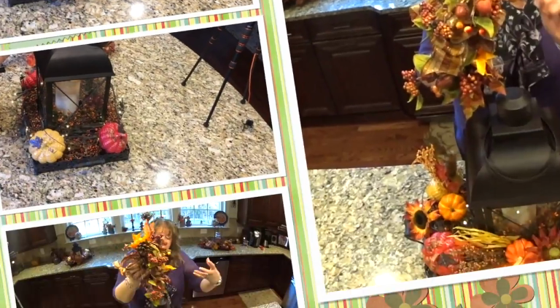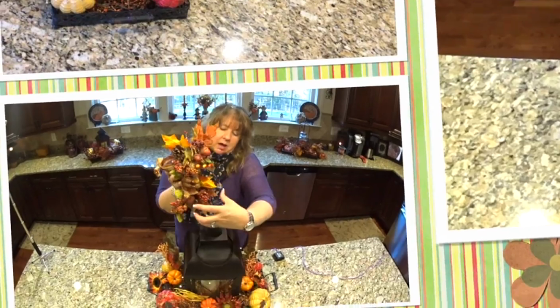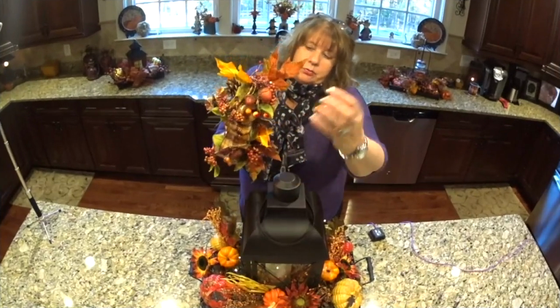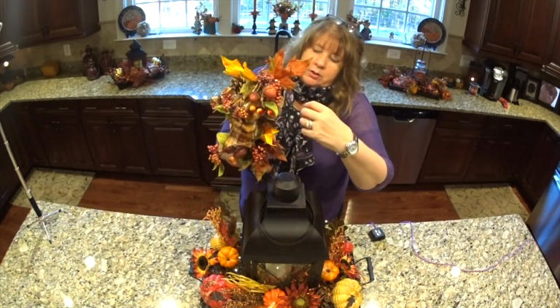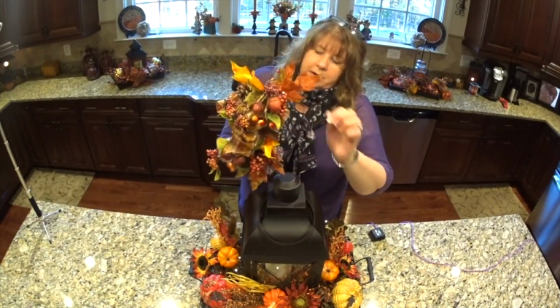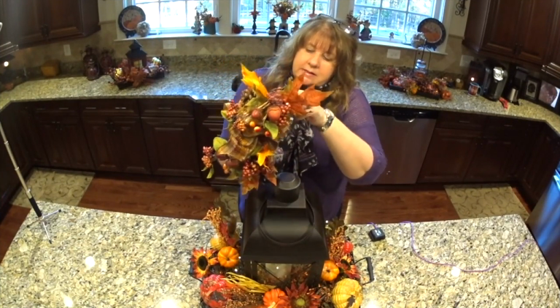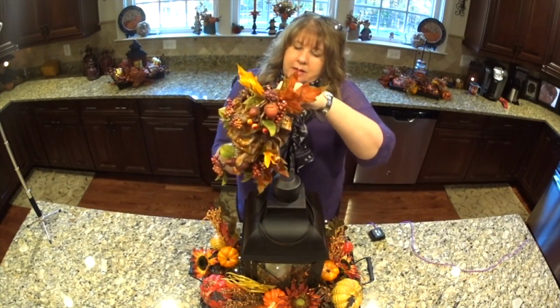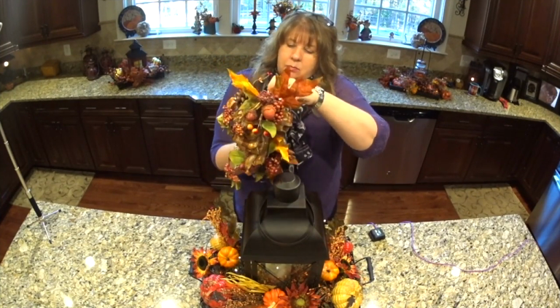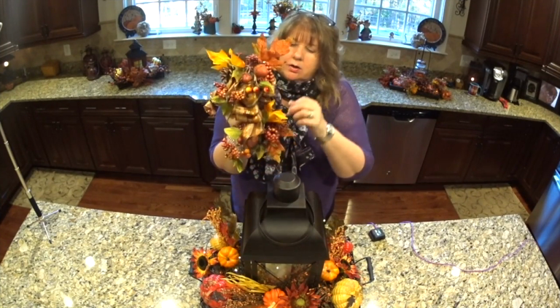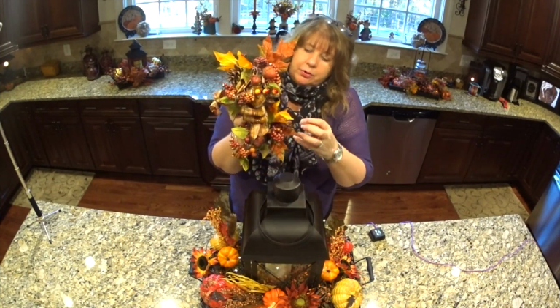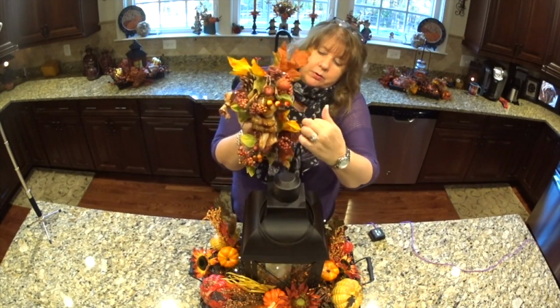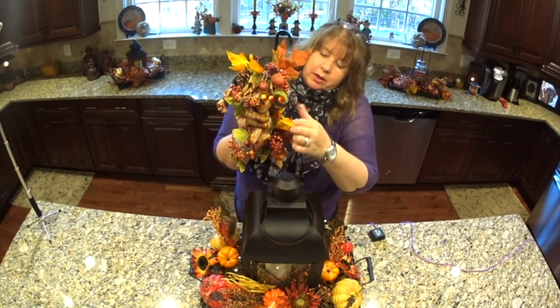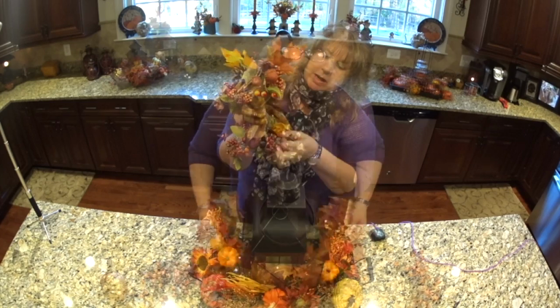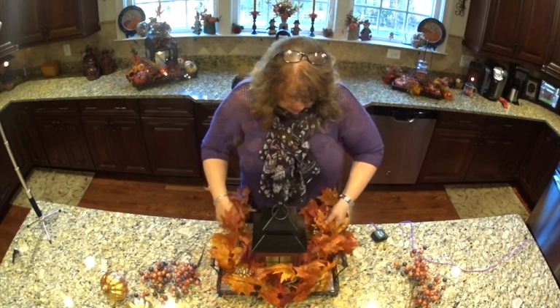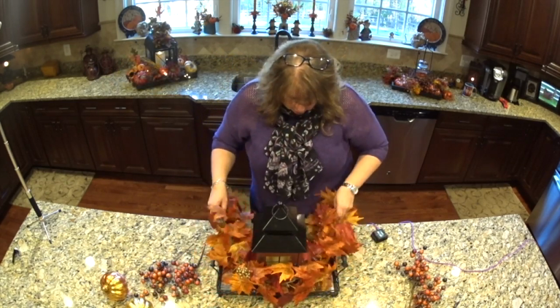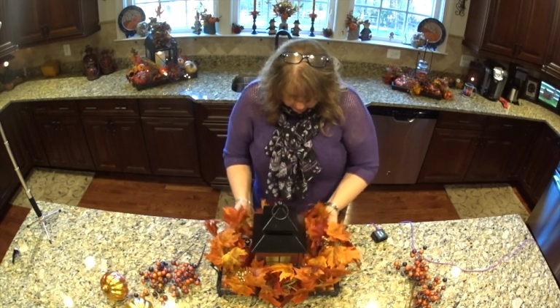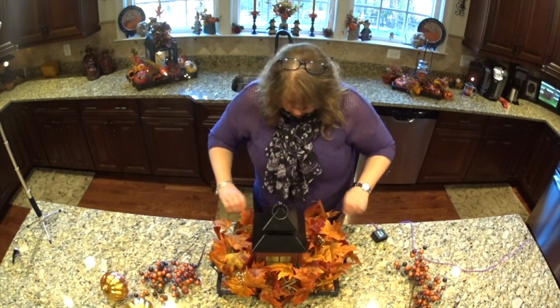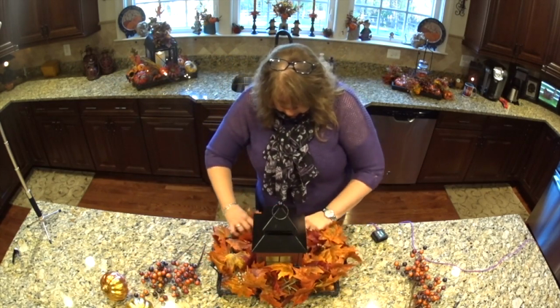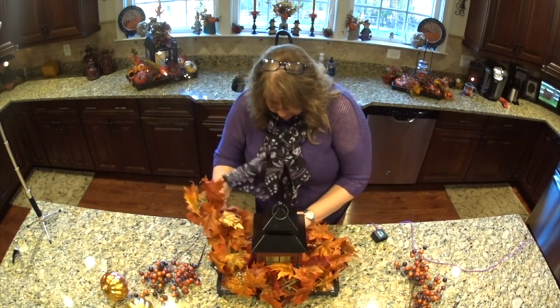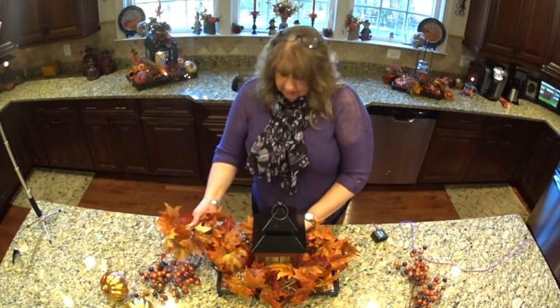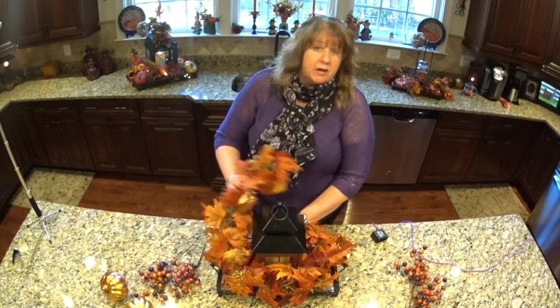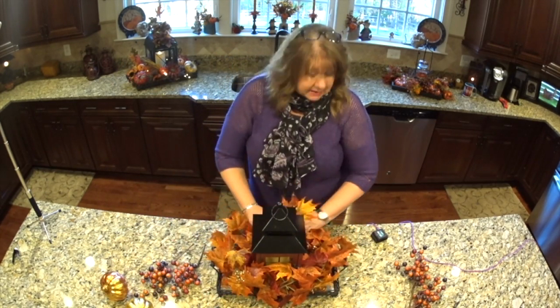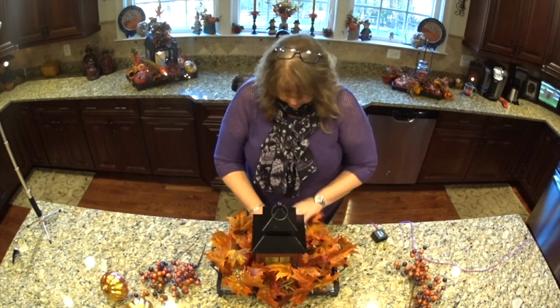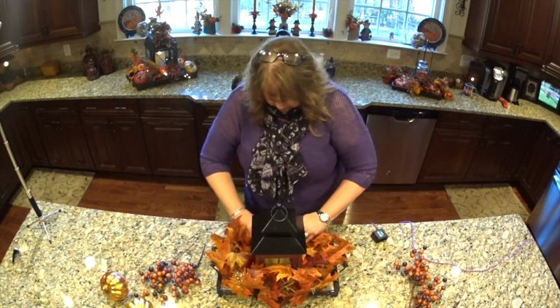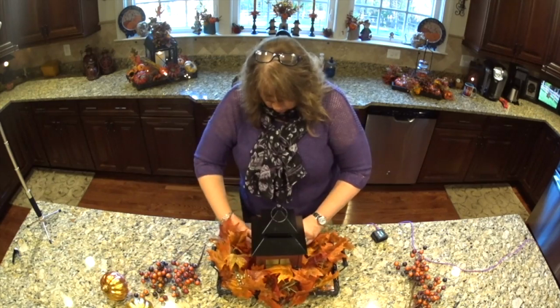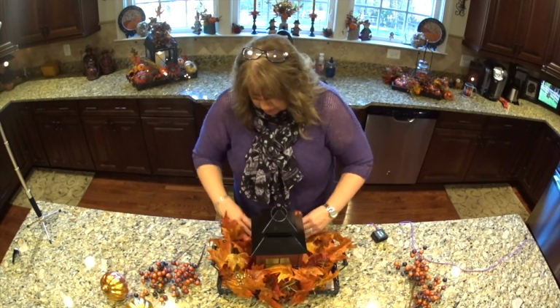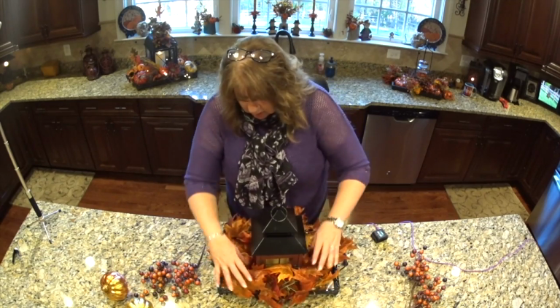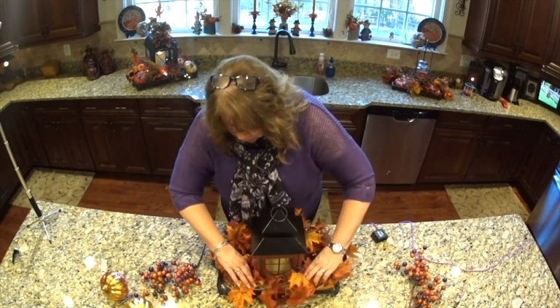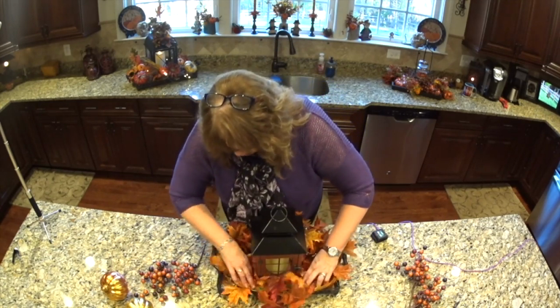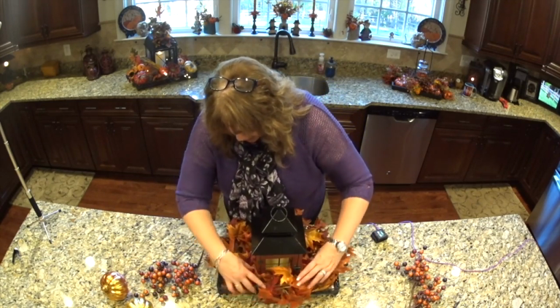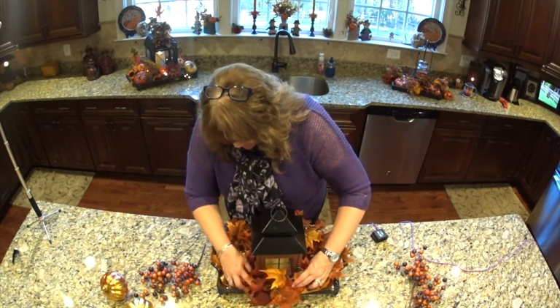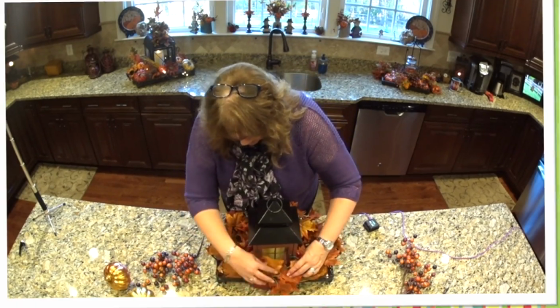I pulled the pit berries and the picks and whatnot through and around. Then just start with the leaves. This can get a little flouncy, for lack of a better word, so you need to control the leaves a little bit.